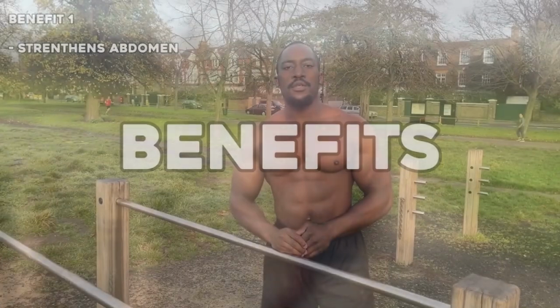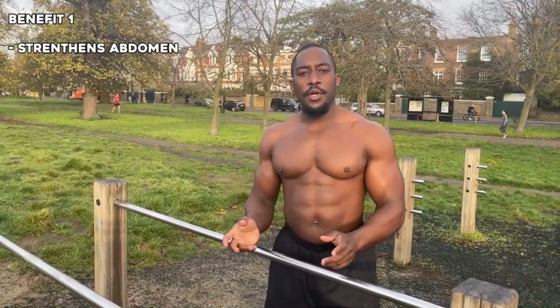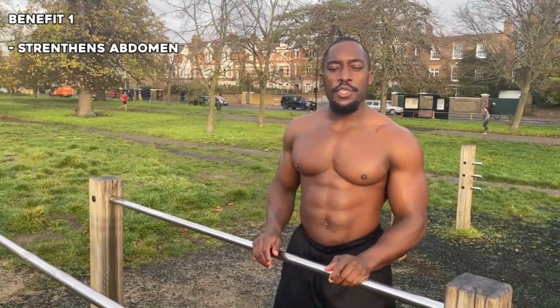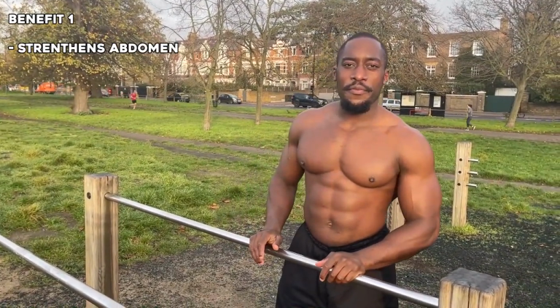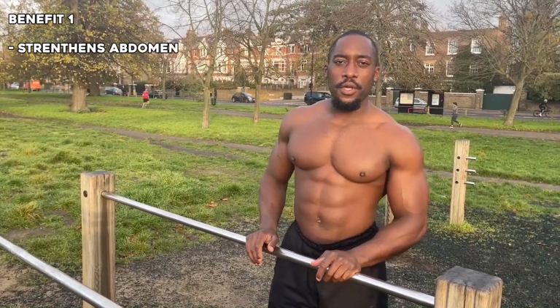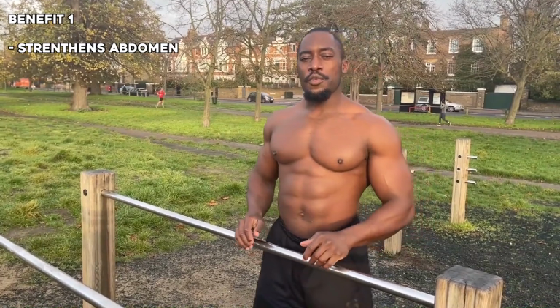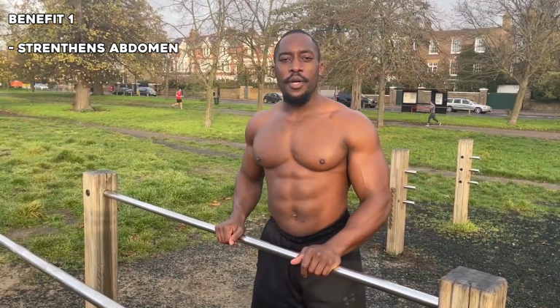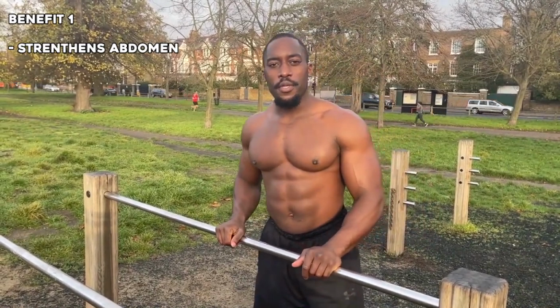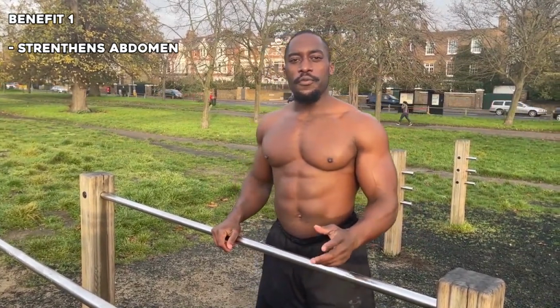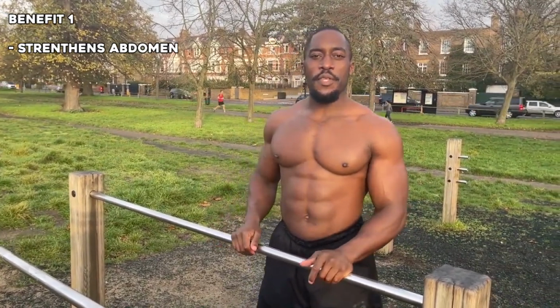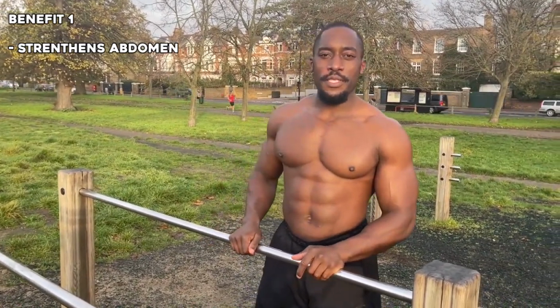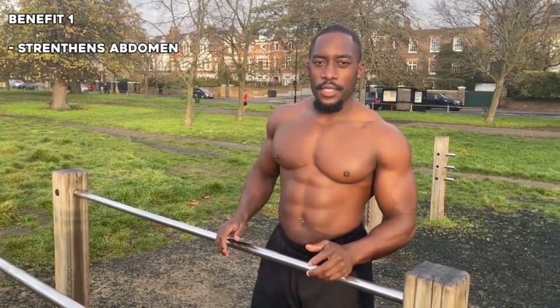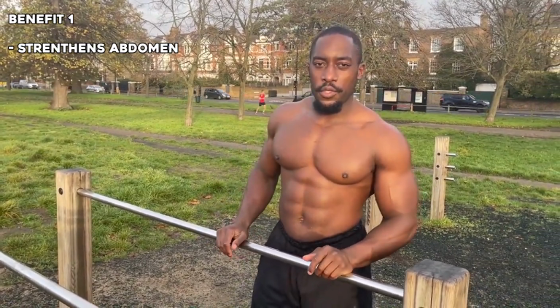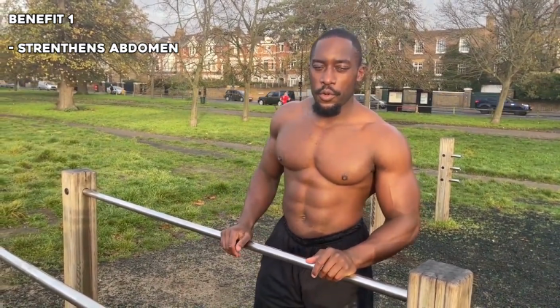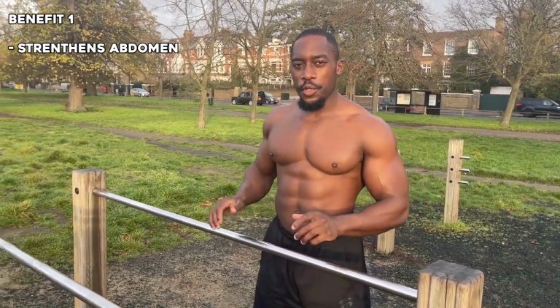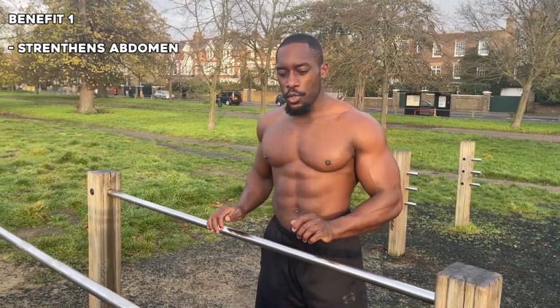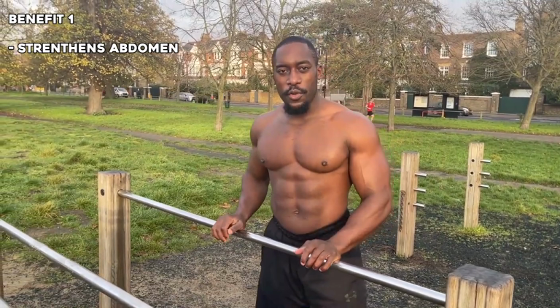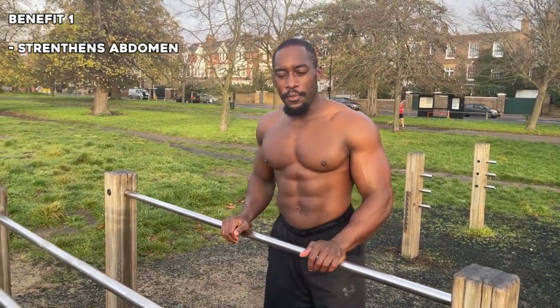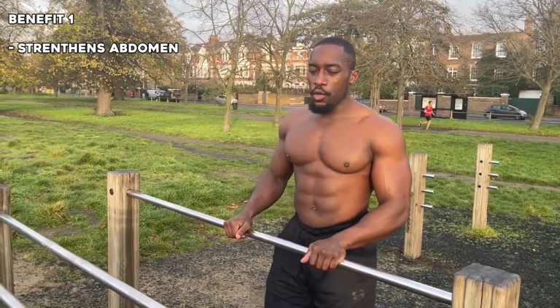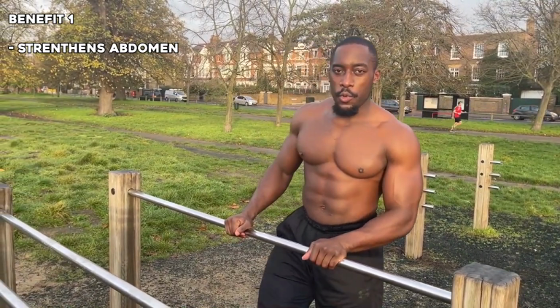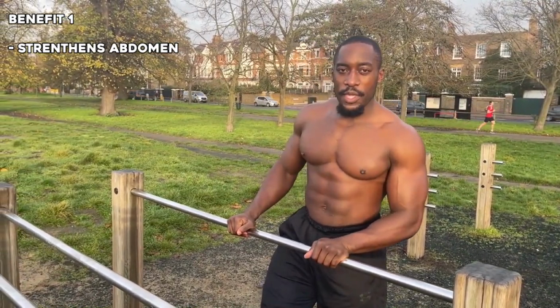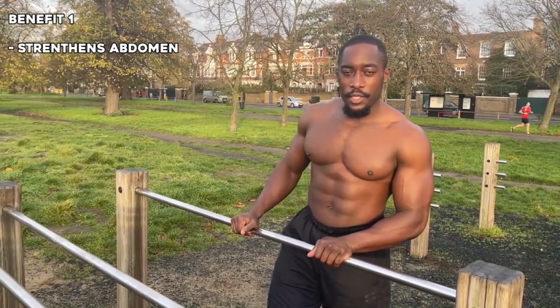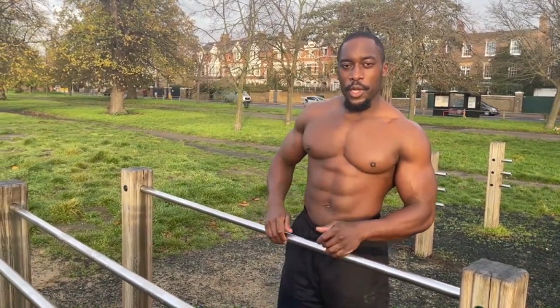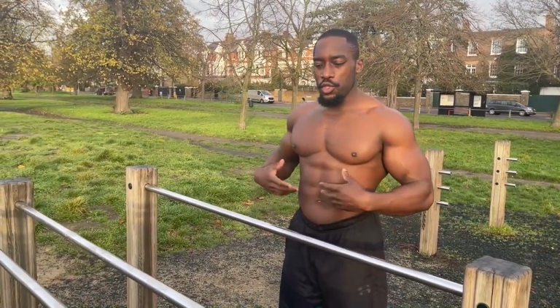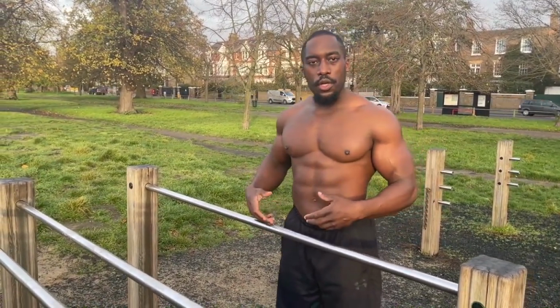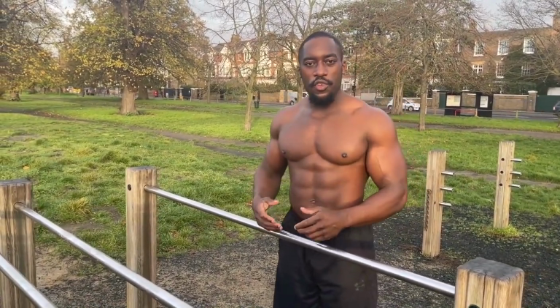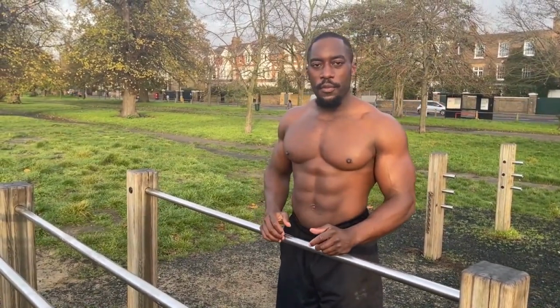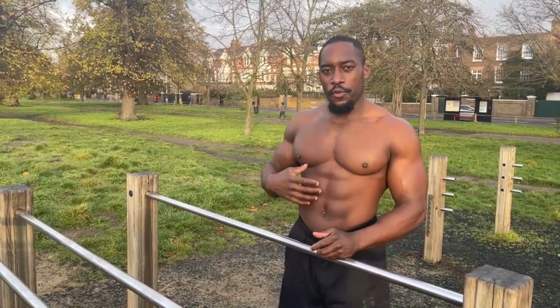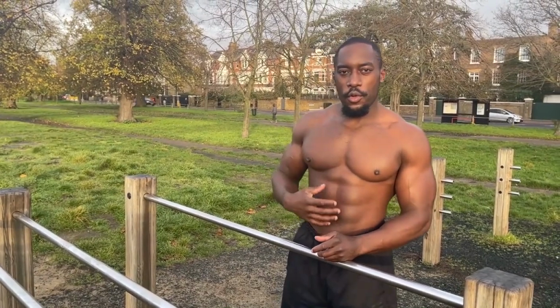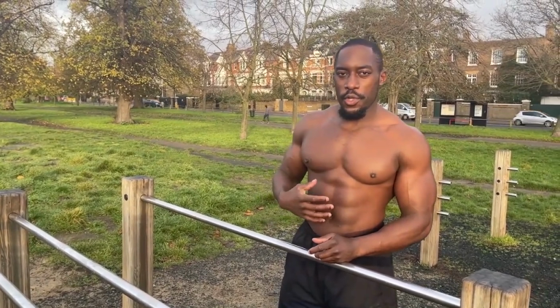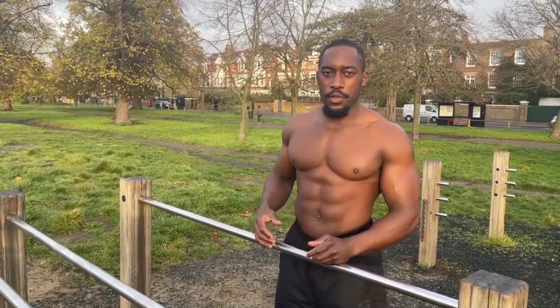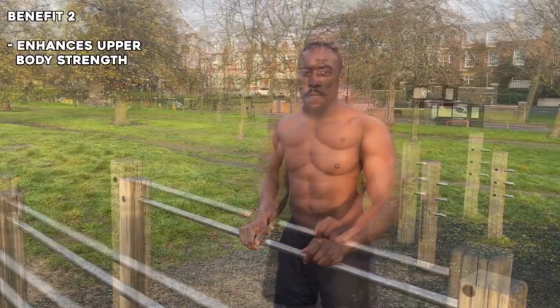Now we'll go into the benefits of a straight bar dip. The first benefit is that it activates your core. When you're doing a straight bar dip, your core is always going to be engaged, so as you get stronger with your straight bar dip, you'll find that your core also gets stronger as well.